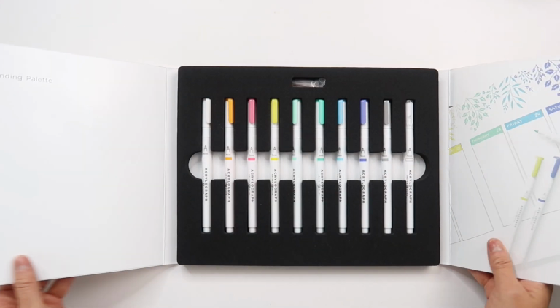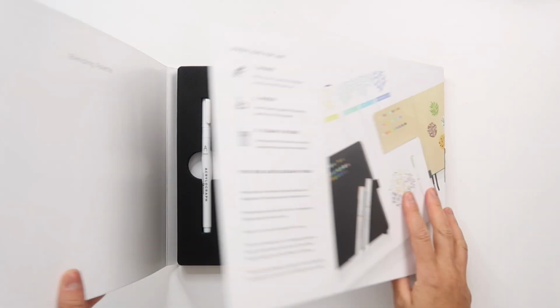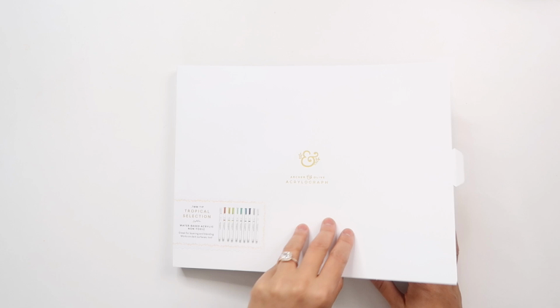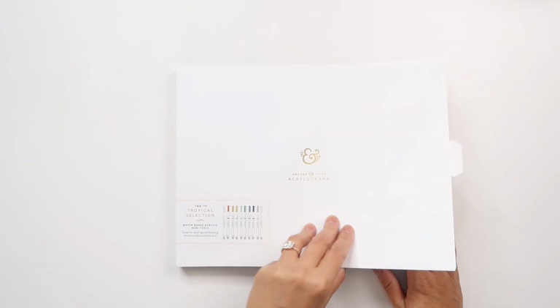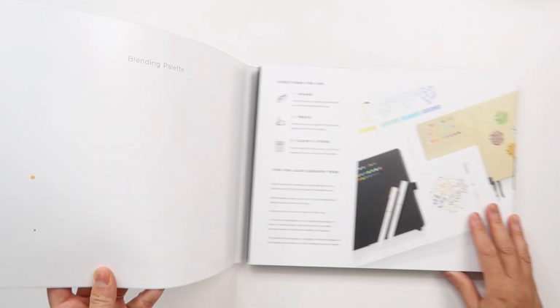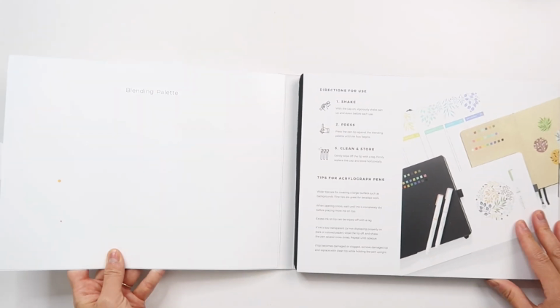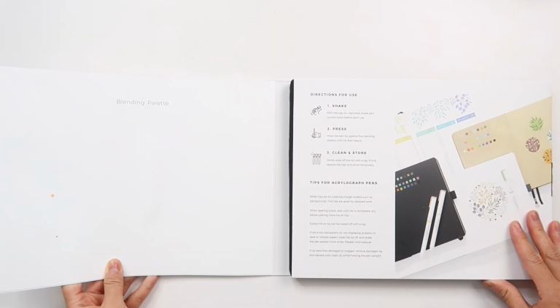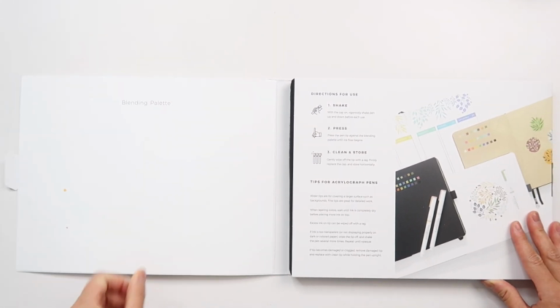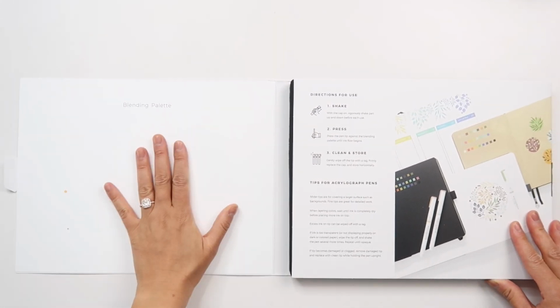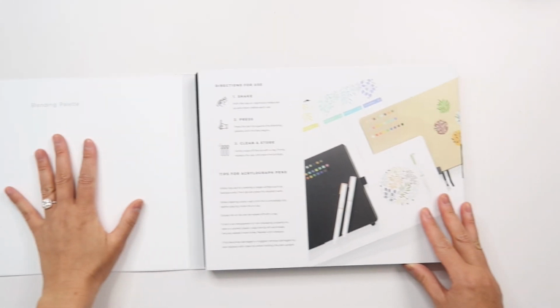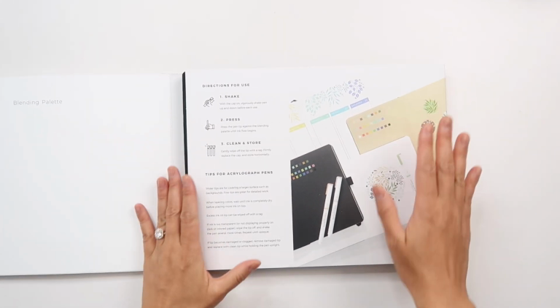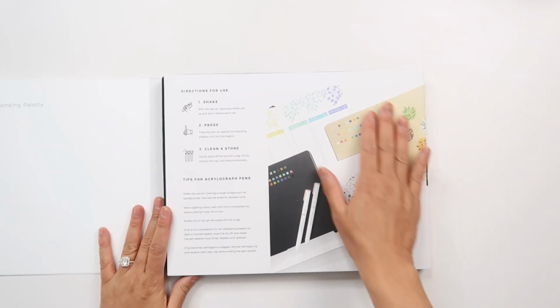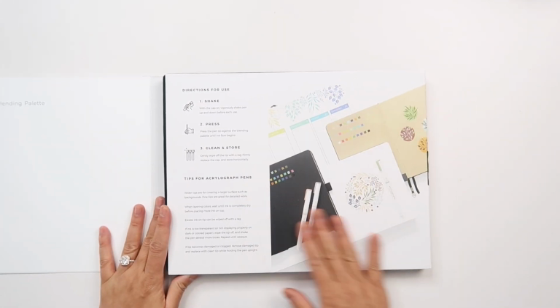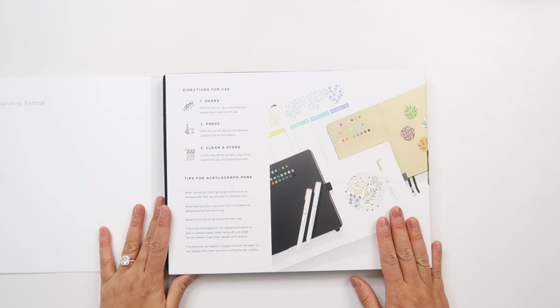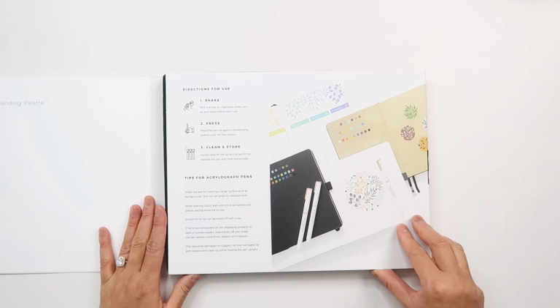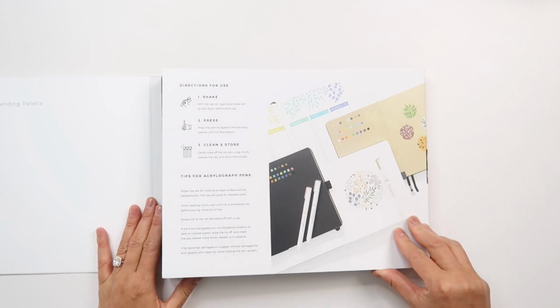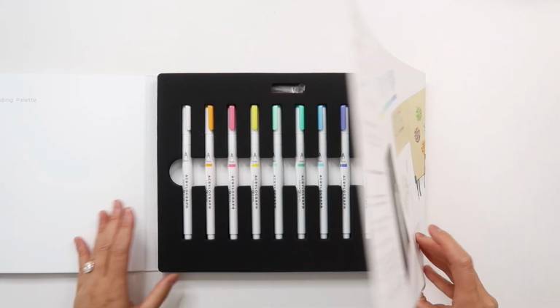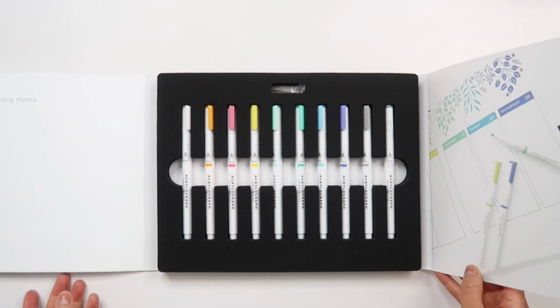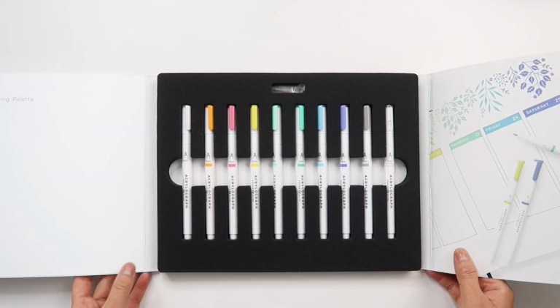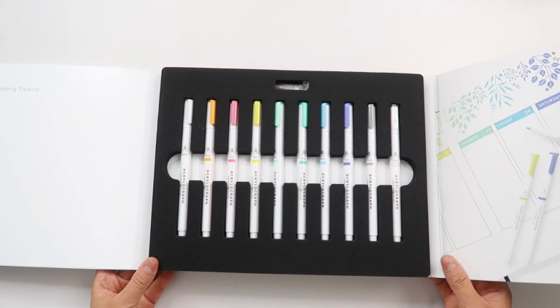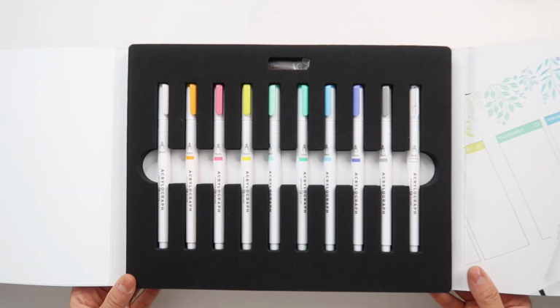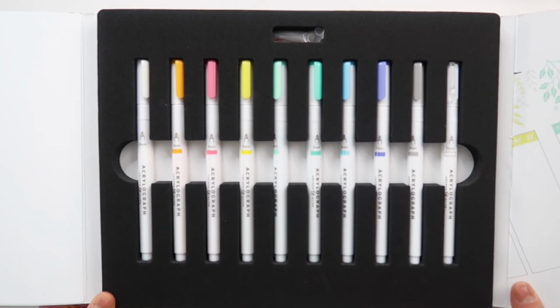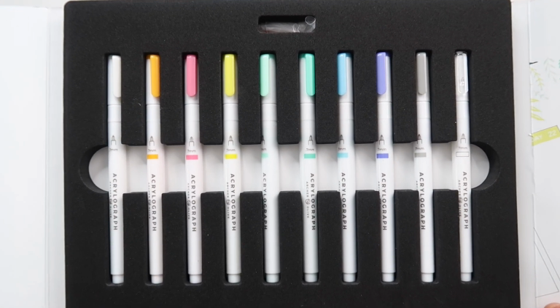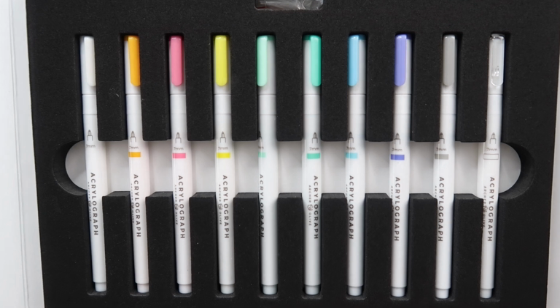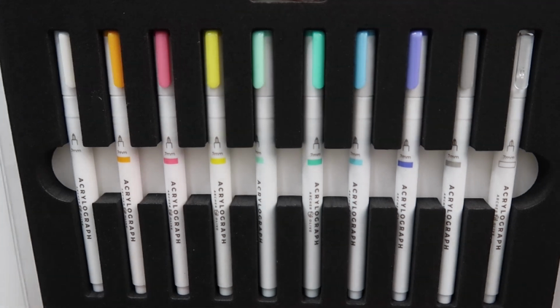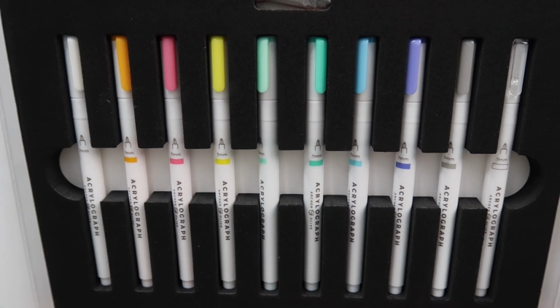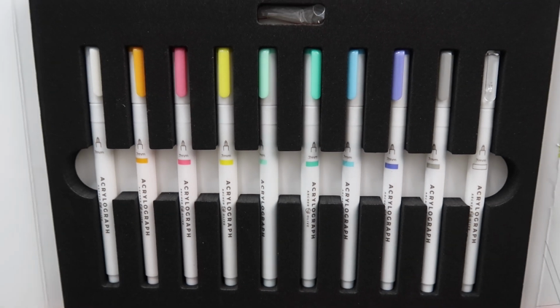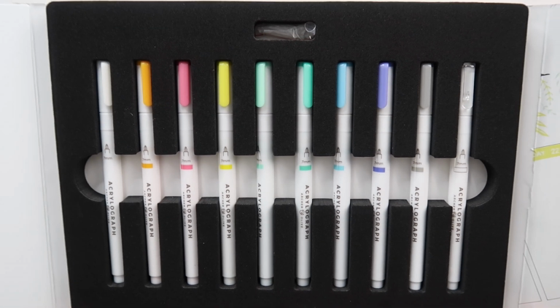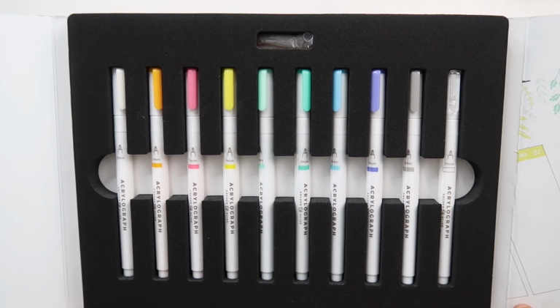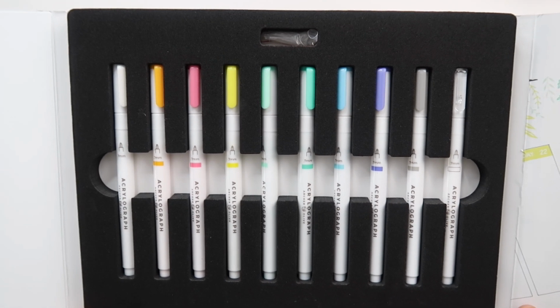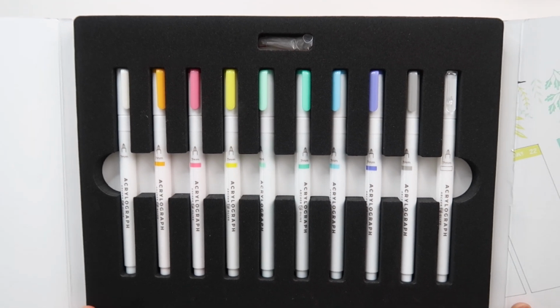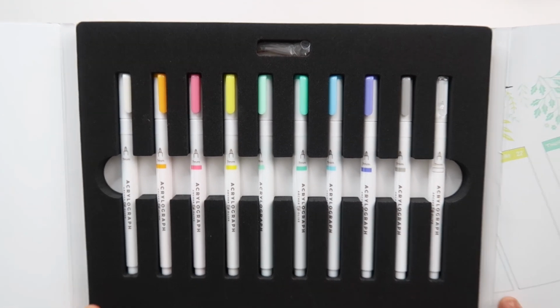When you open up the package it's got the blending palette here, the instructions for use here, and then look at these. Wow! They are incredibly delicious, aren't they?